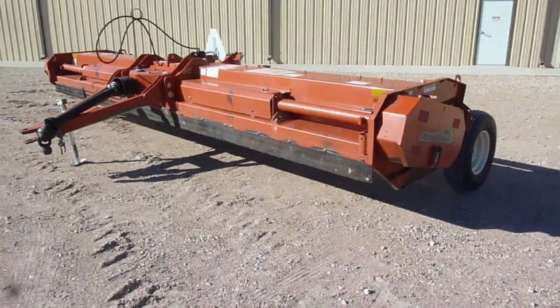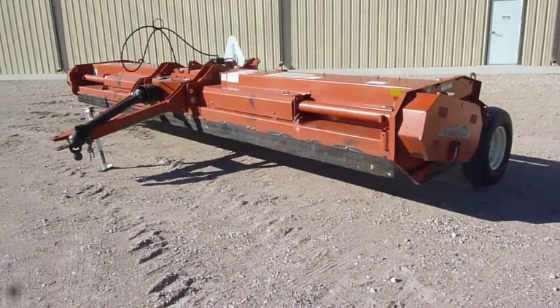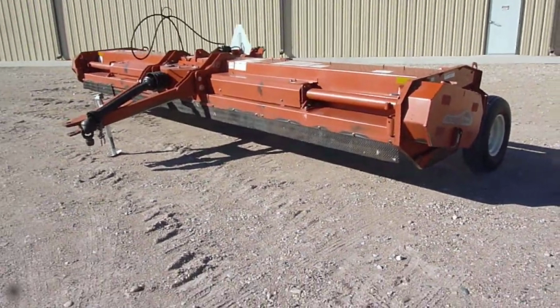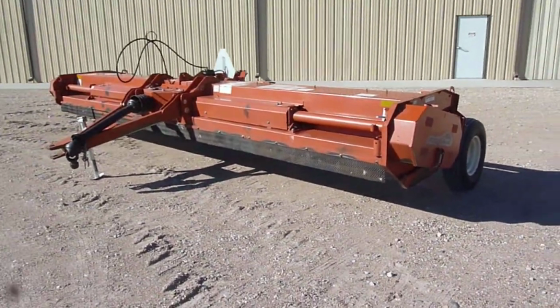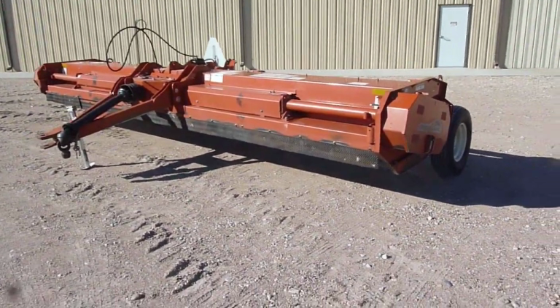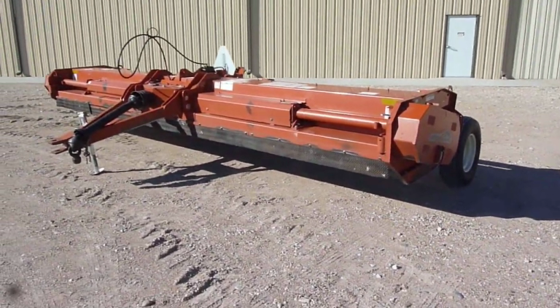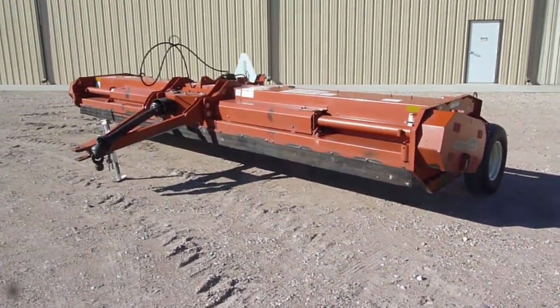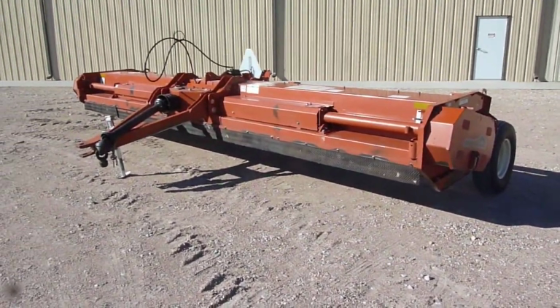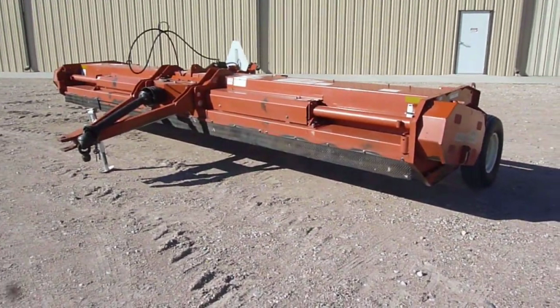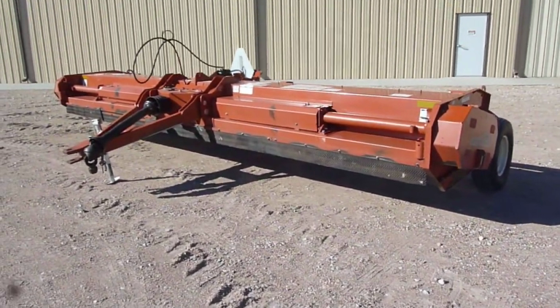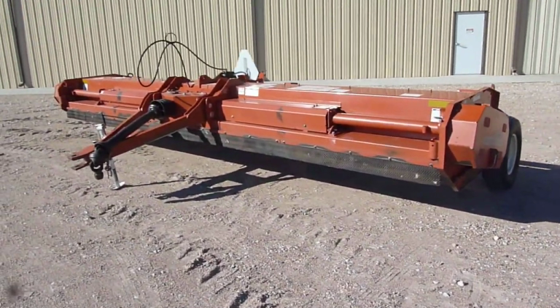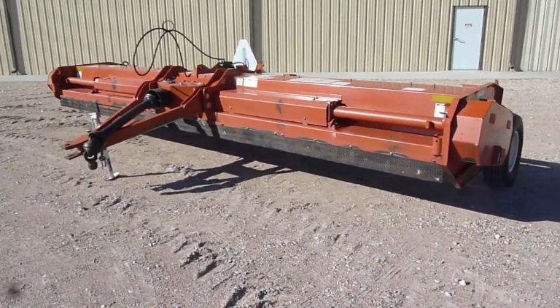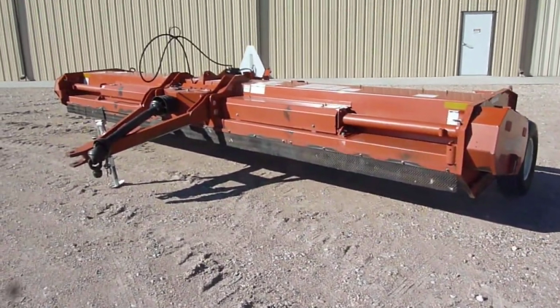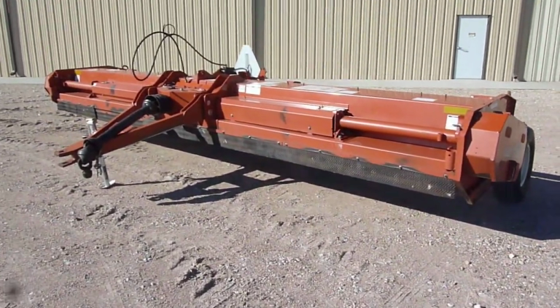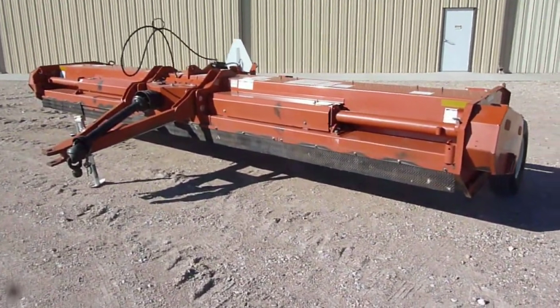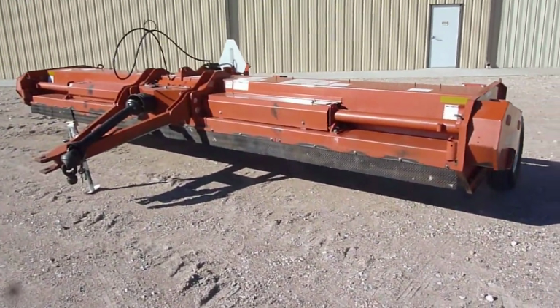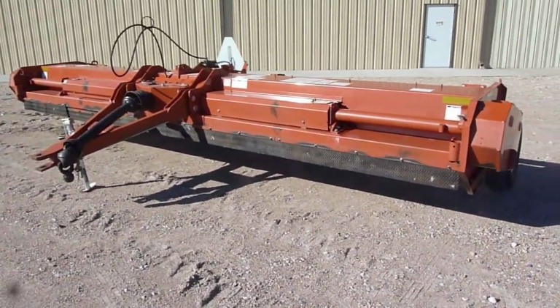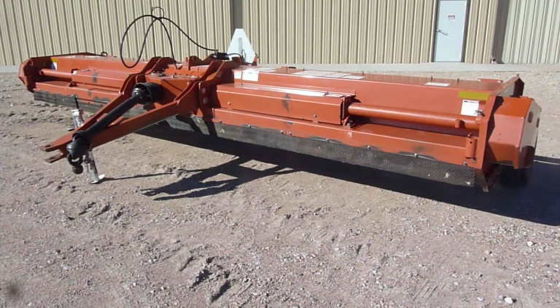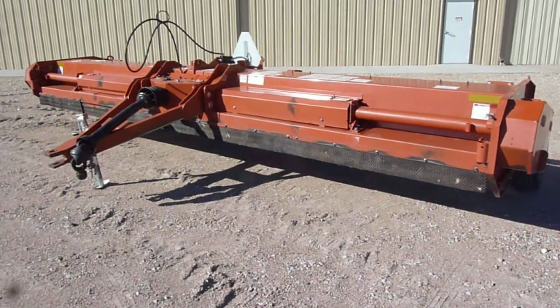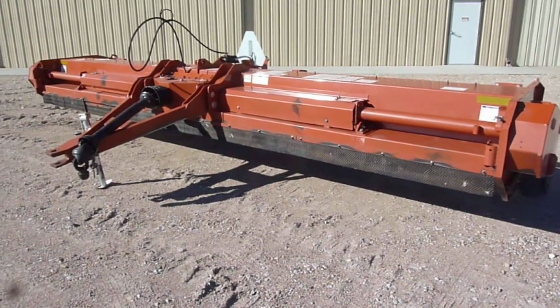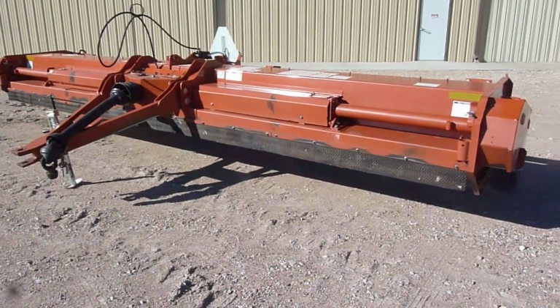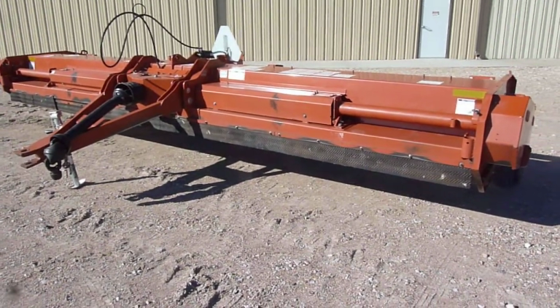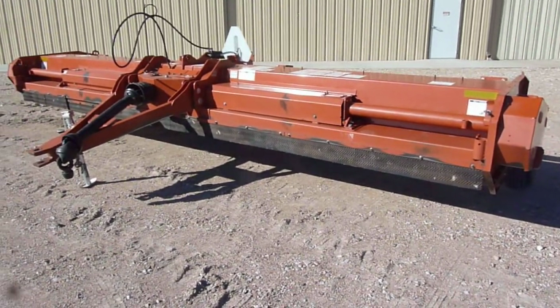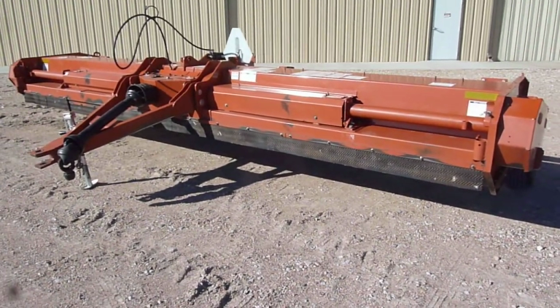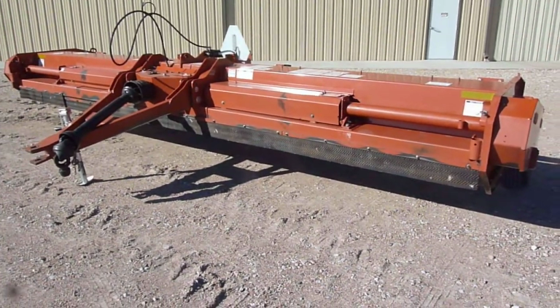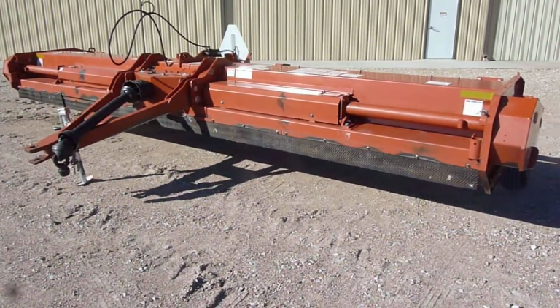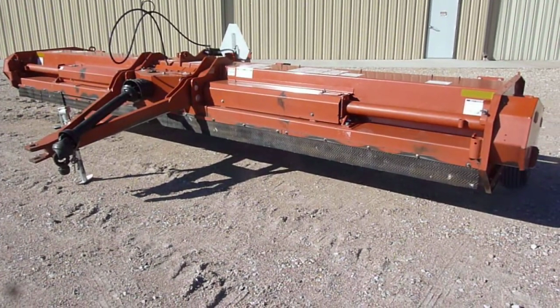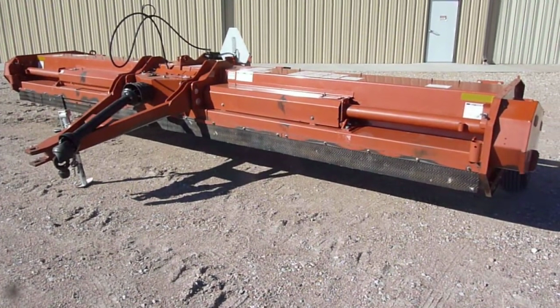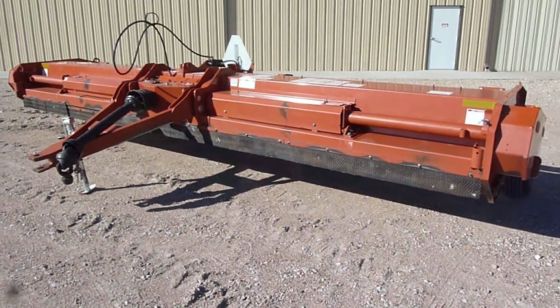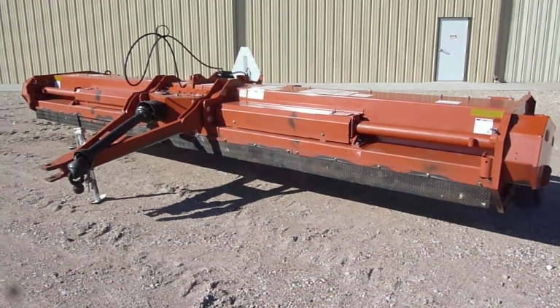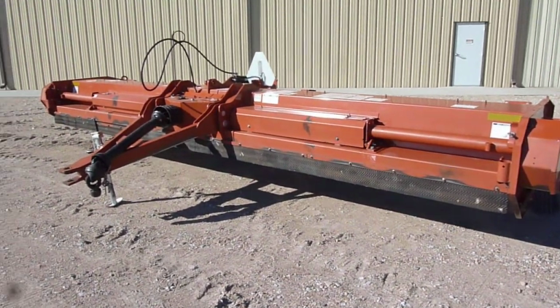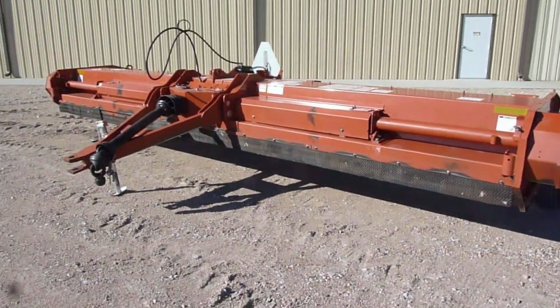This 2012 Rhino RC120 pull-type flail shredder is at Titan Machinery in Hastings, Nebraska.